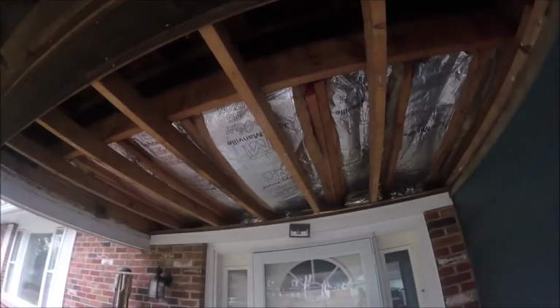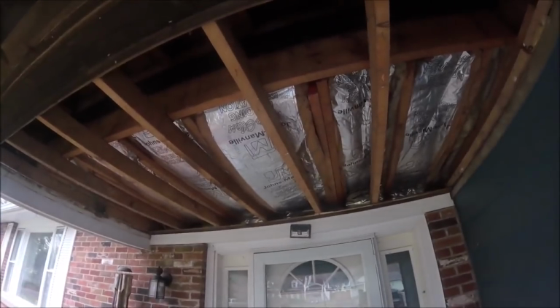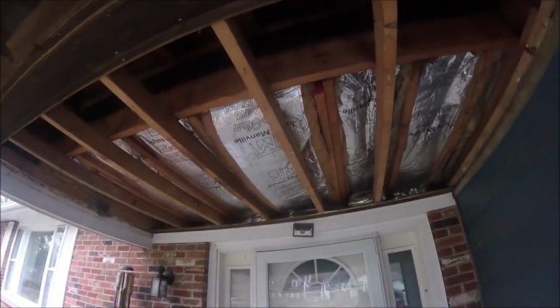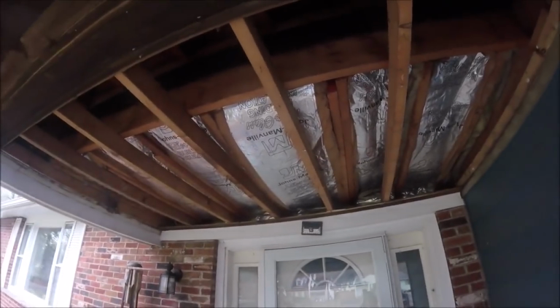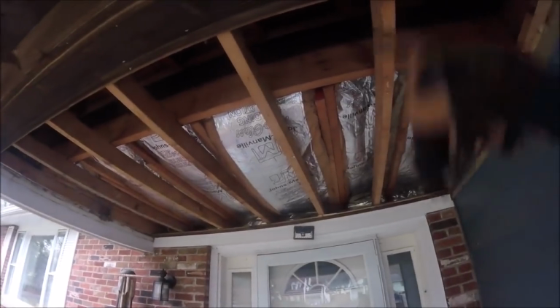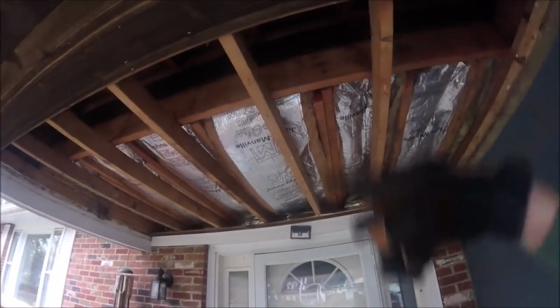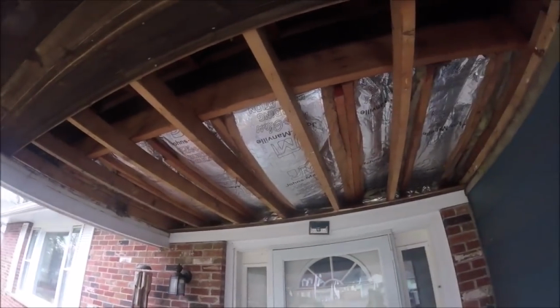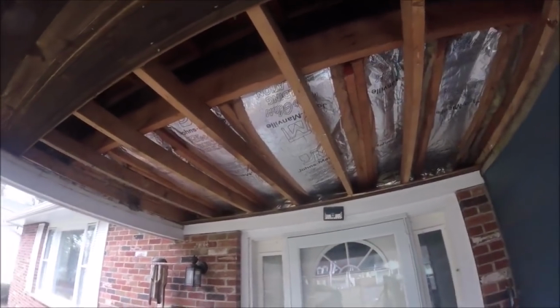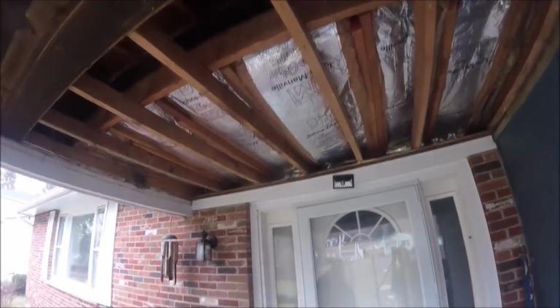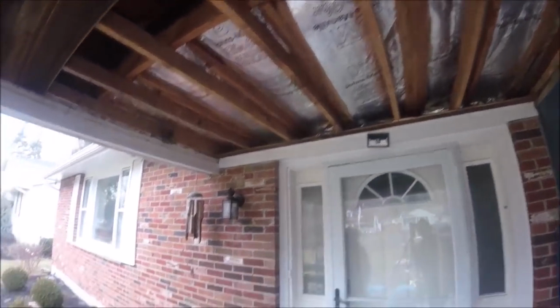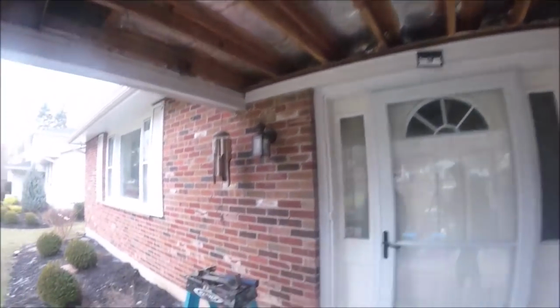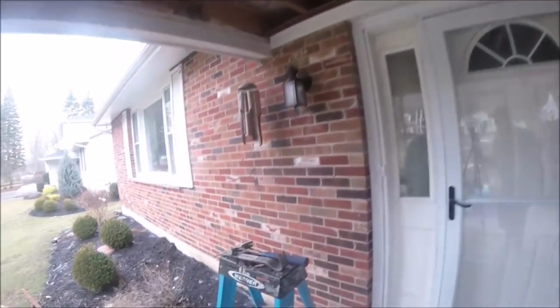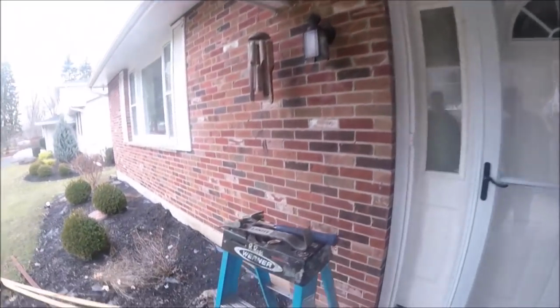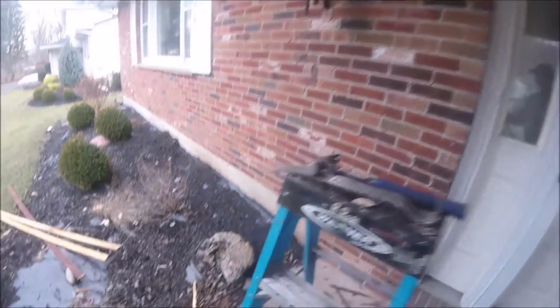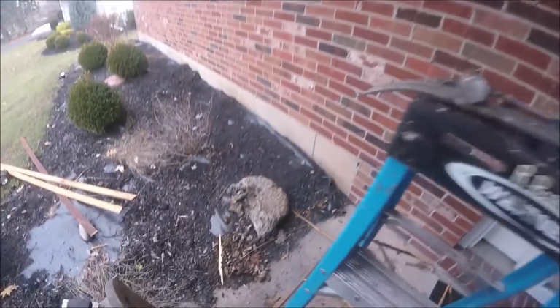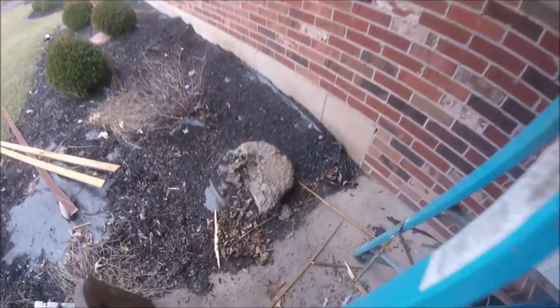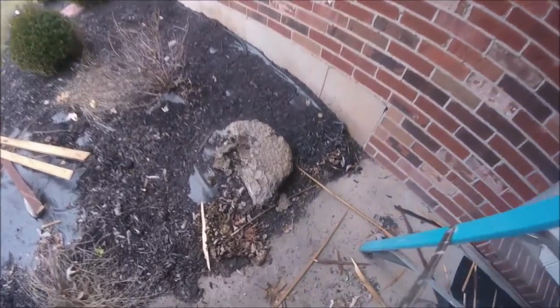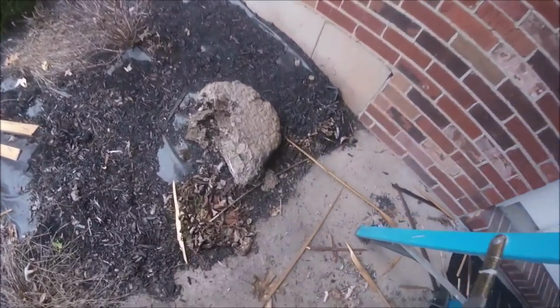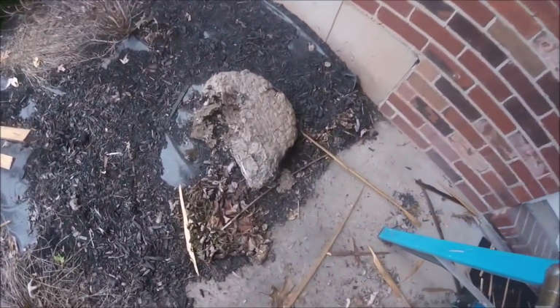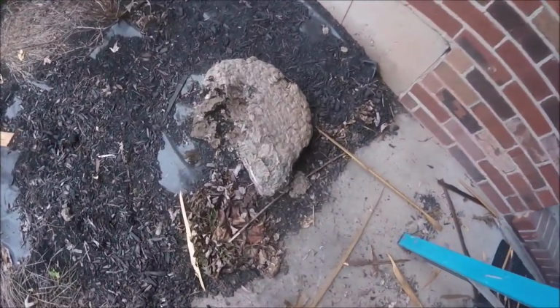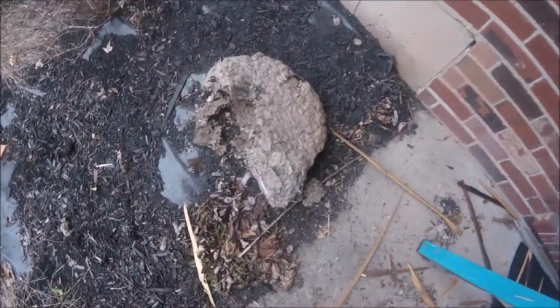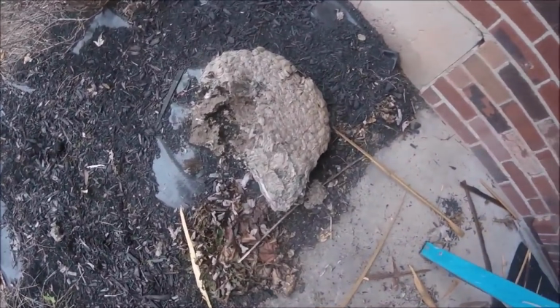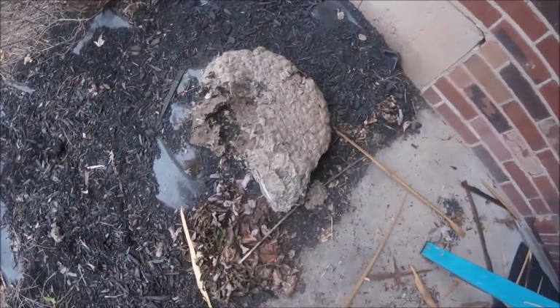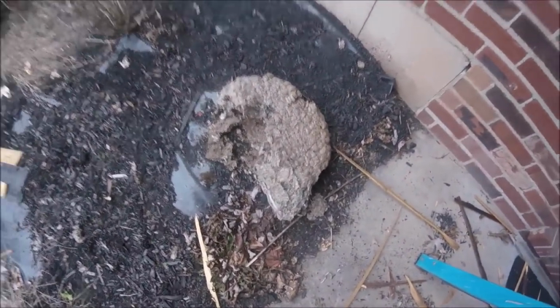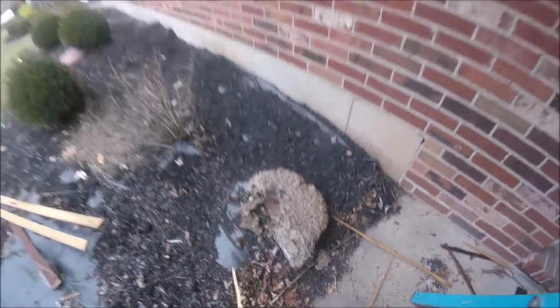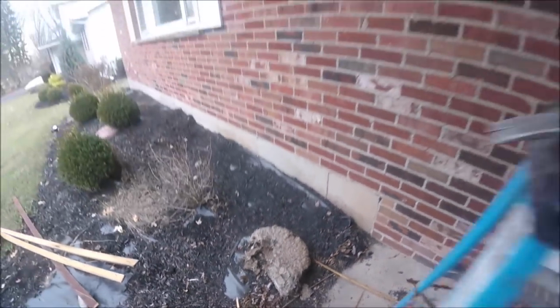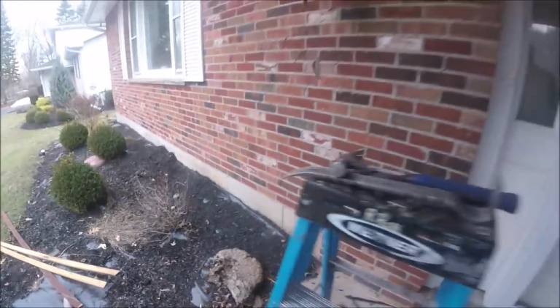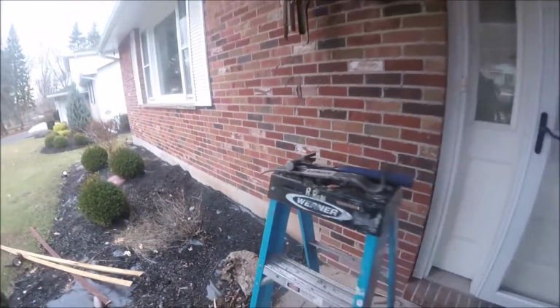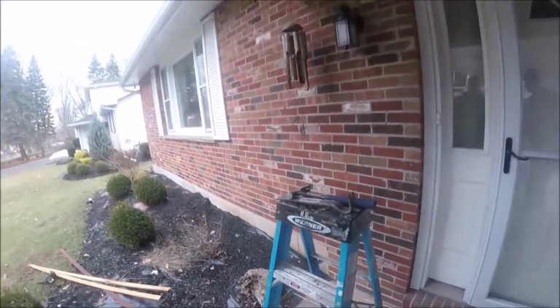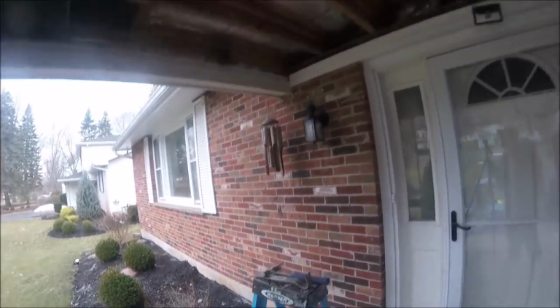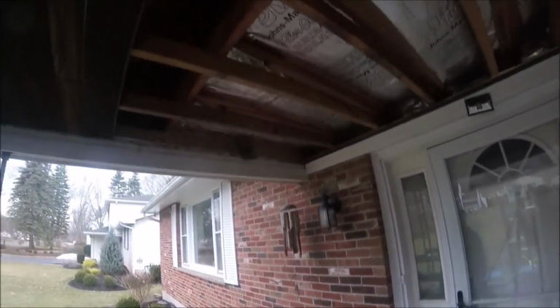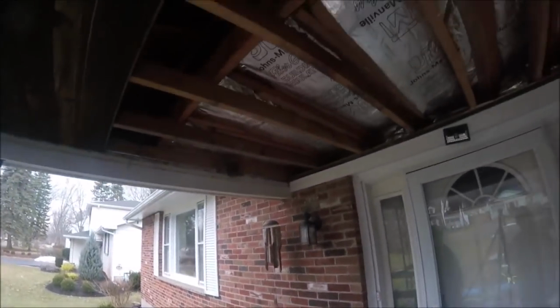Then we're gonna redo the ceiling here to keep the cold out. But look what we found up inside there — big old nests from wasps.